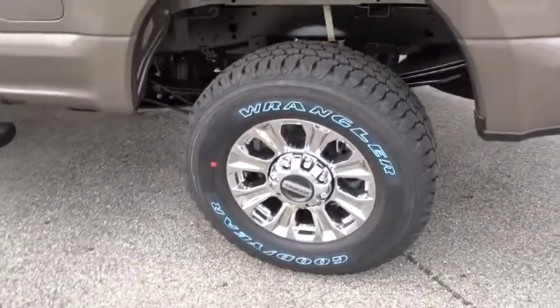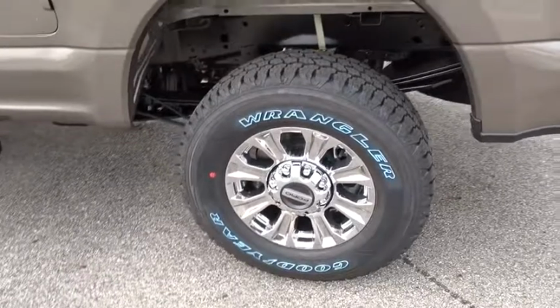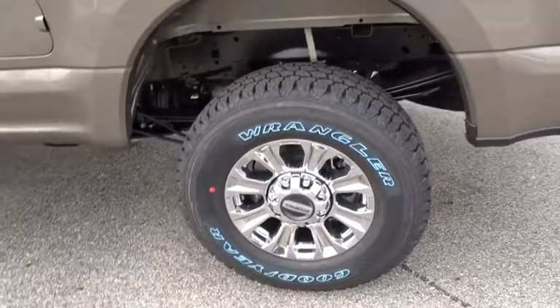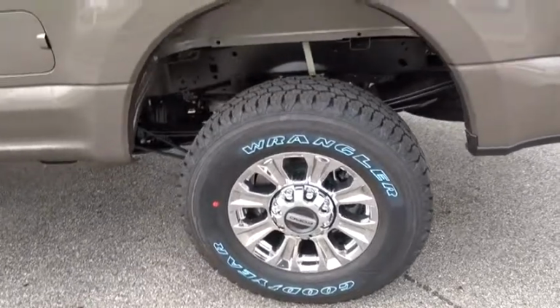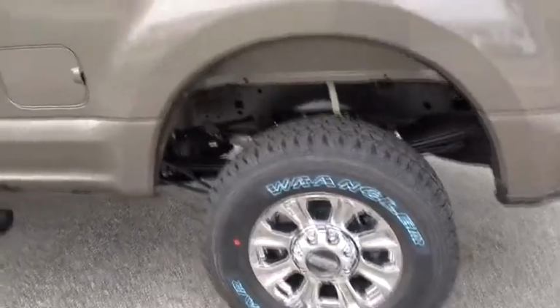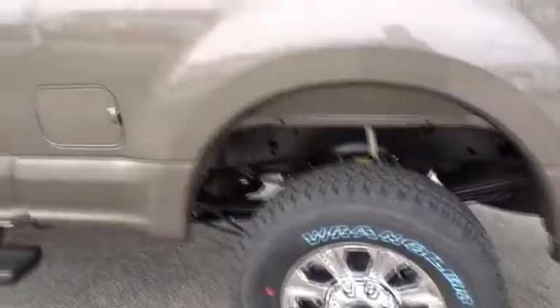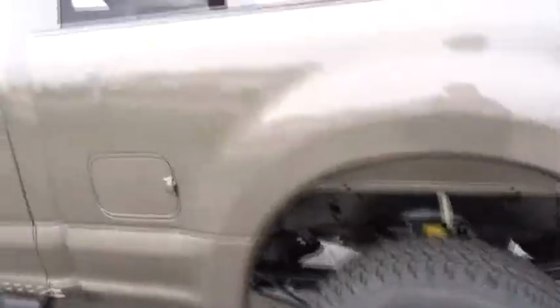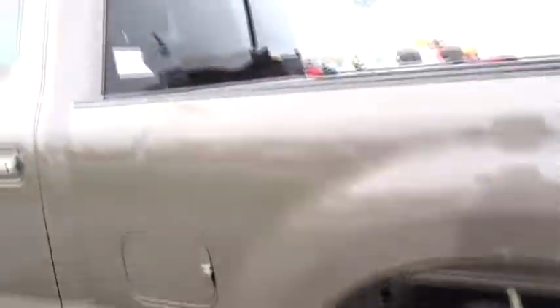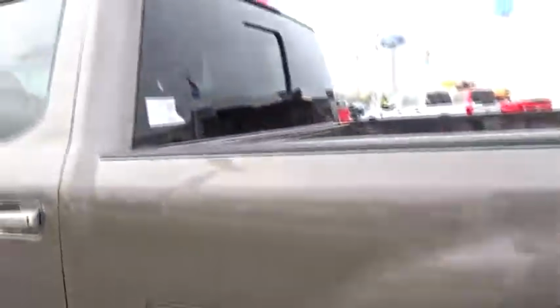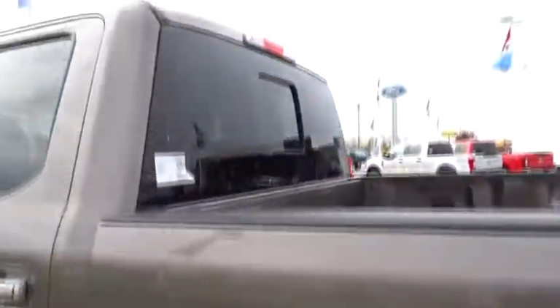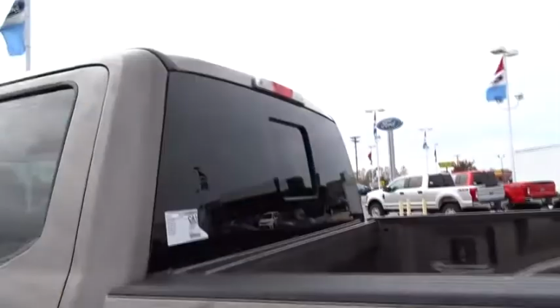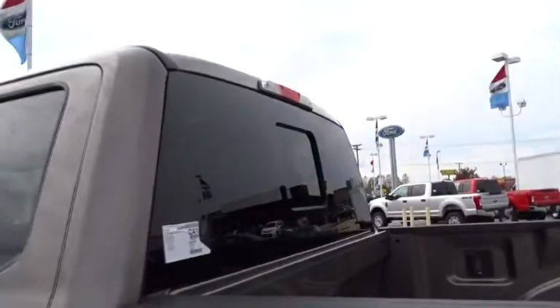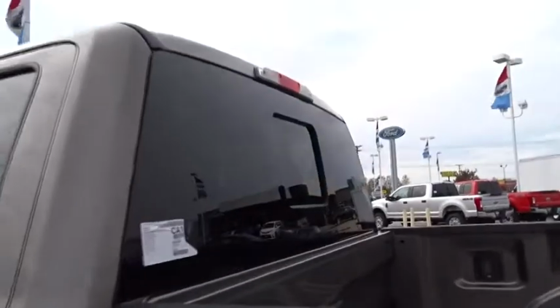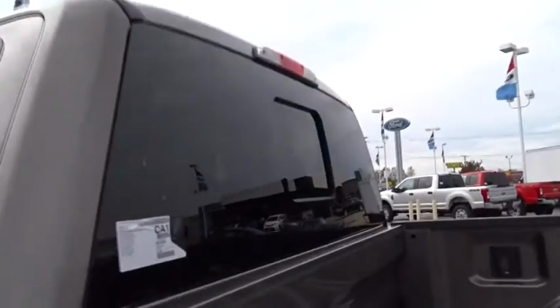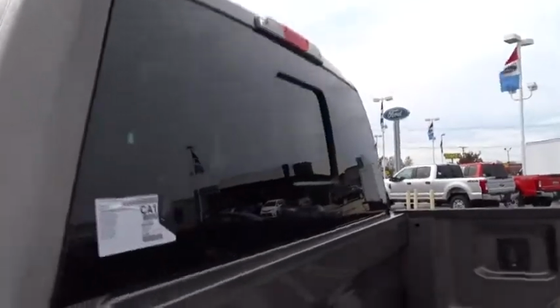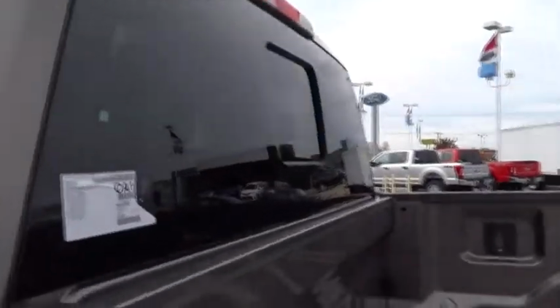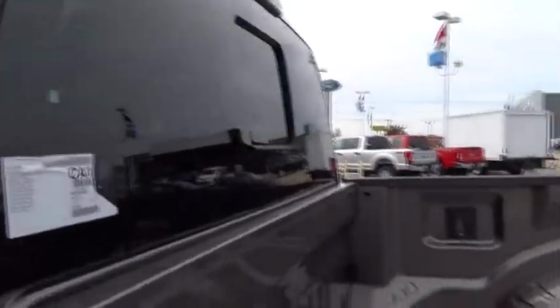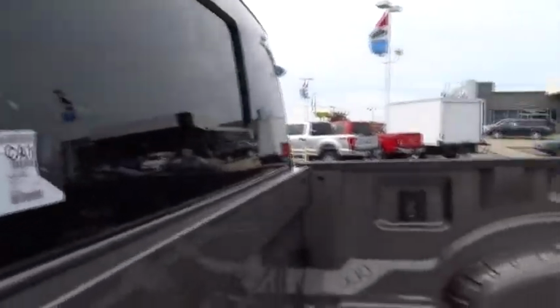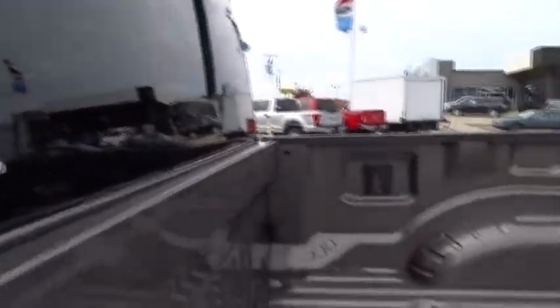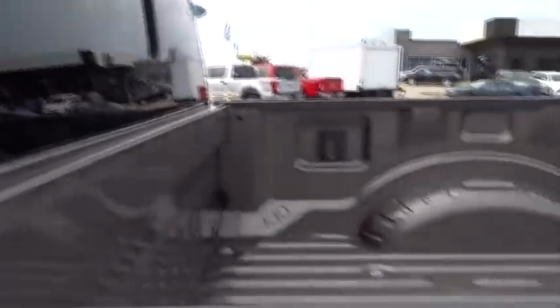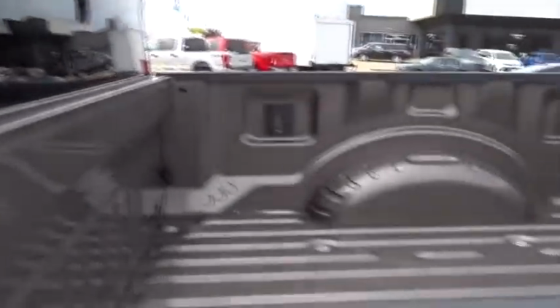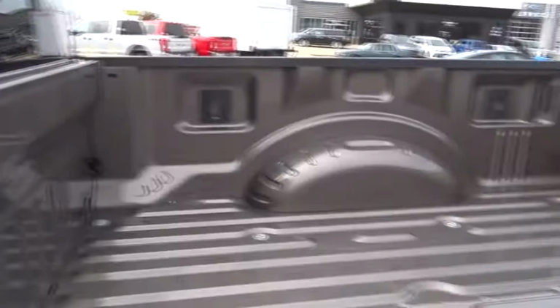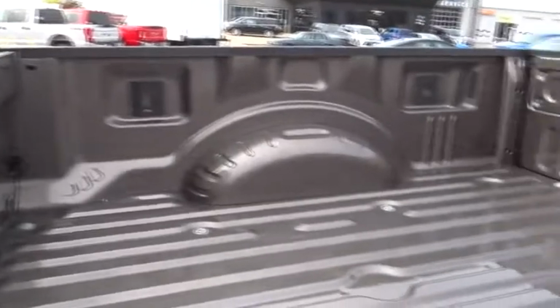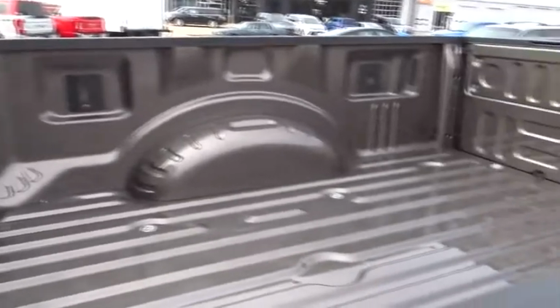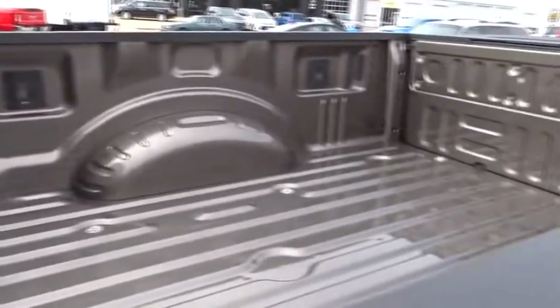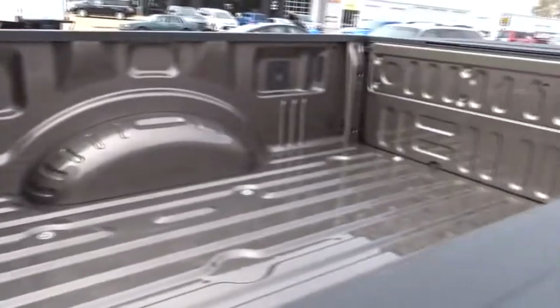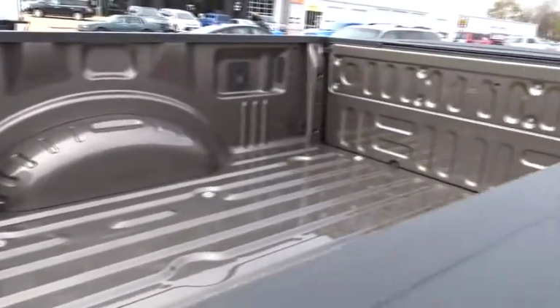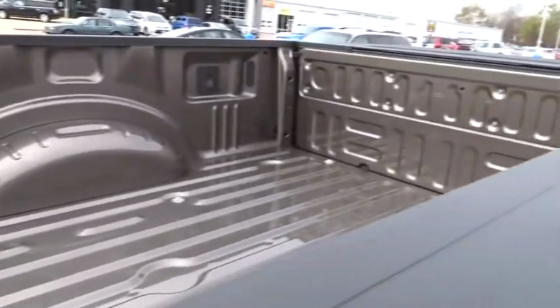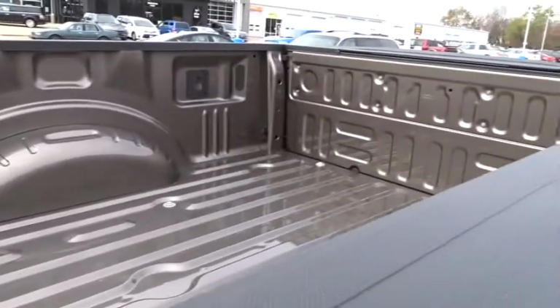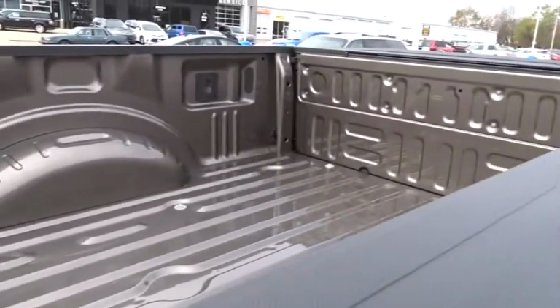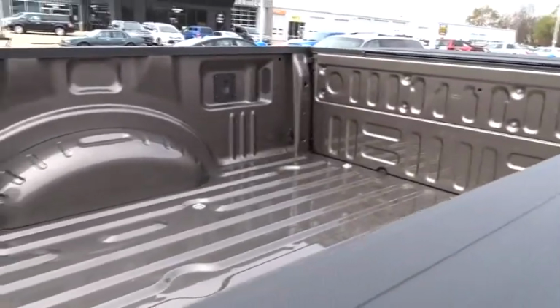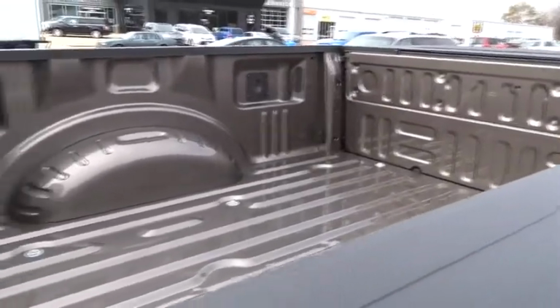Trip computer, security system, power windows, tachometer, brake assist, overhead console, panic alarm, remote keyless entry.